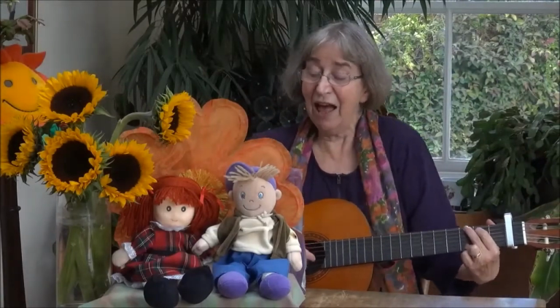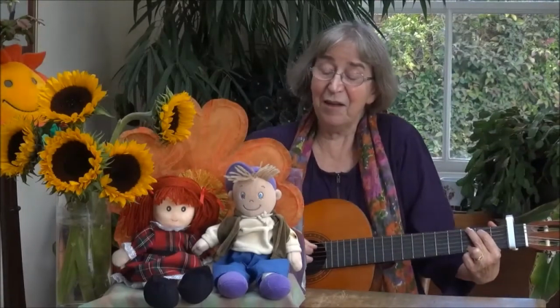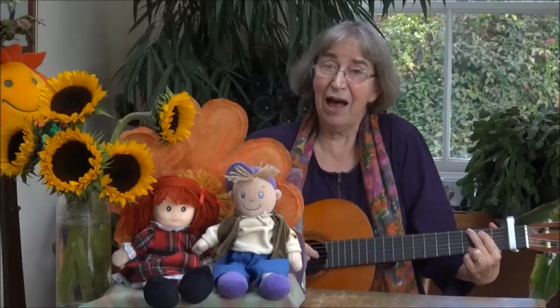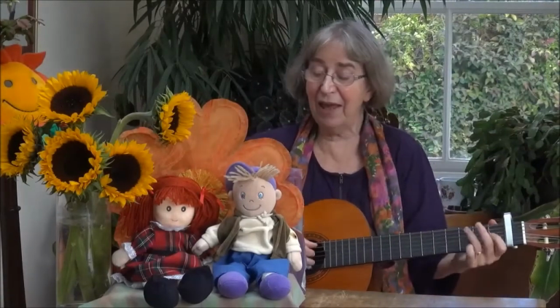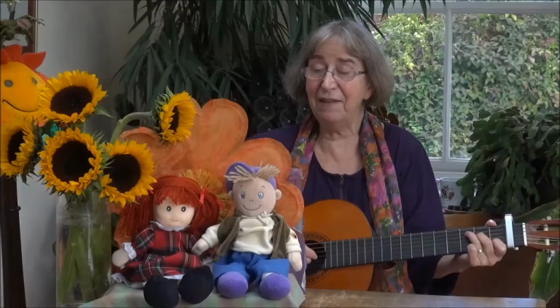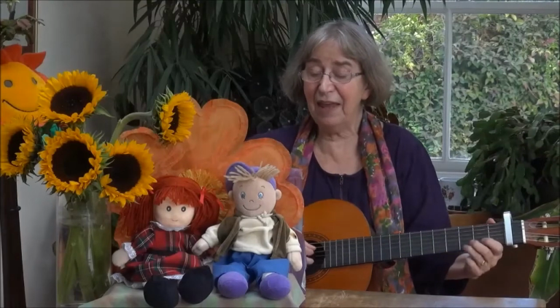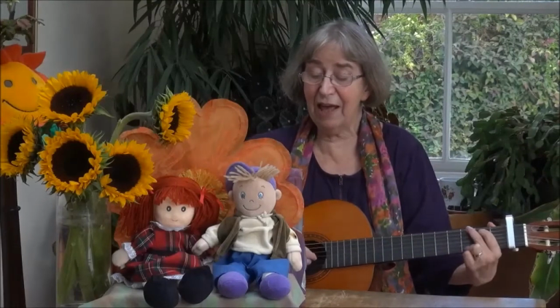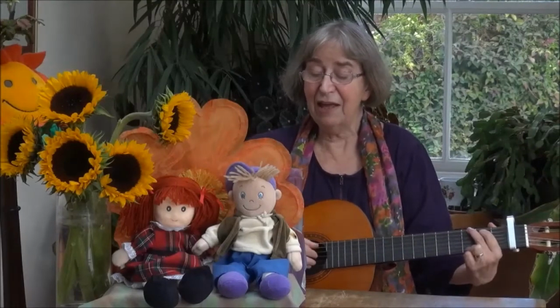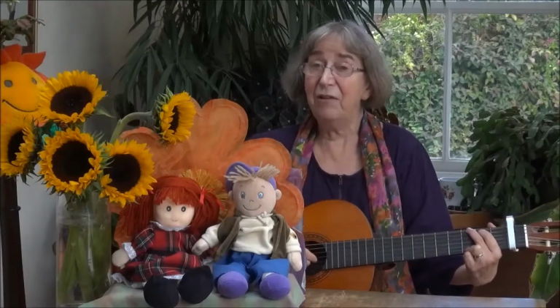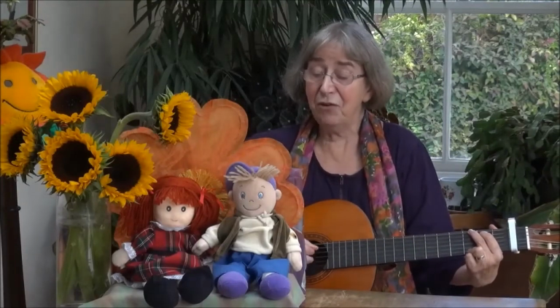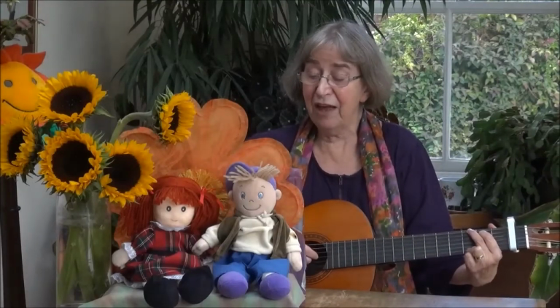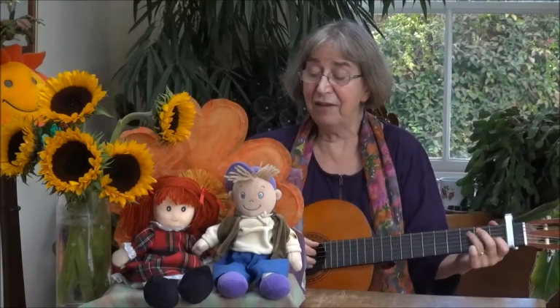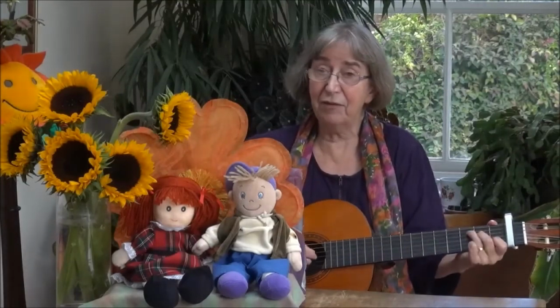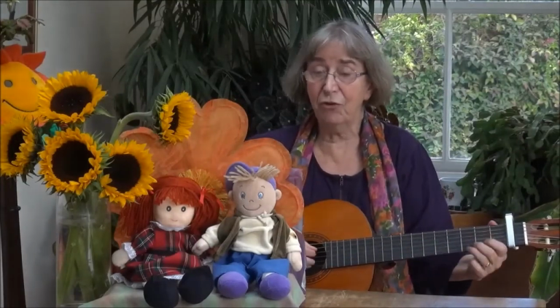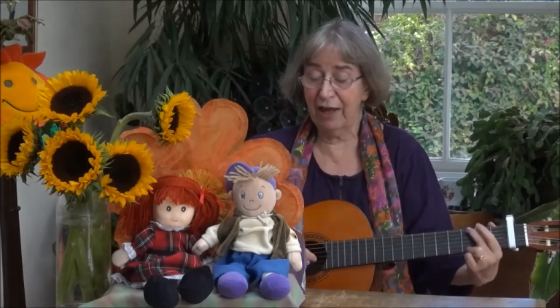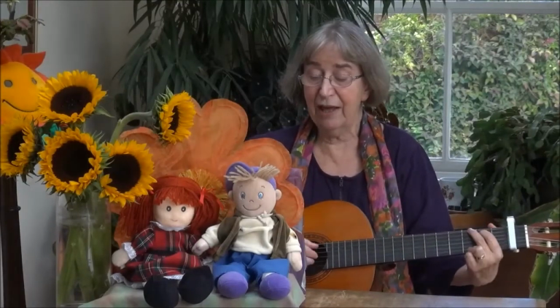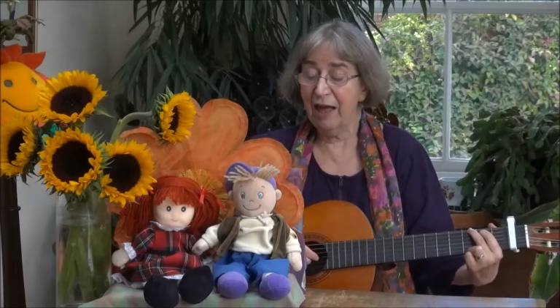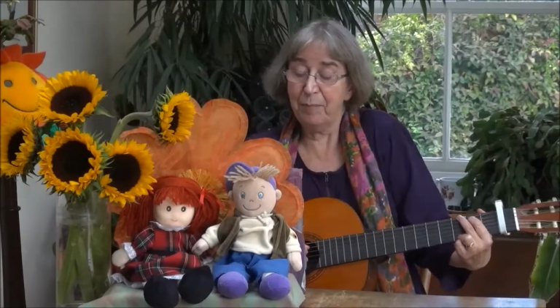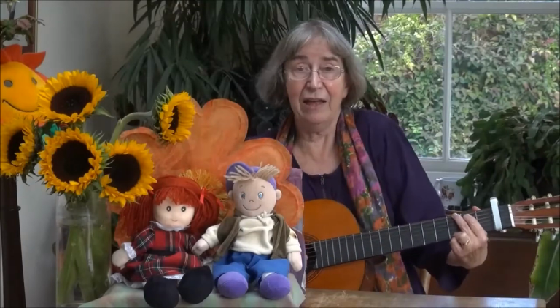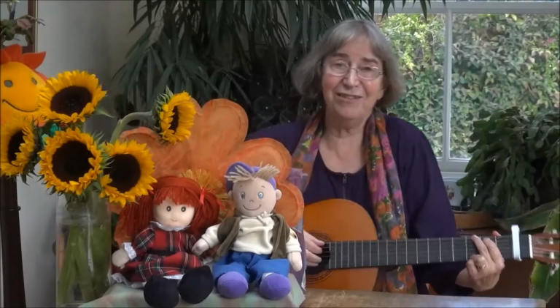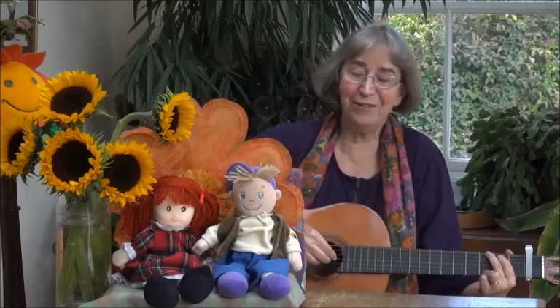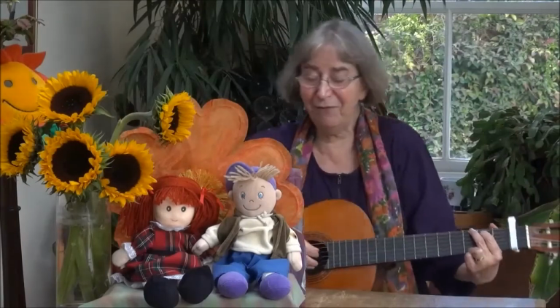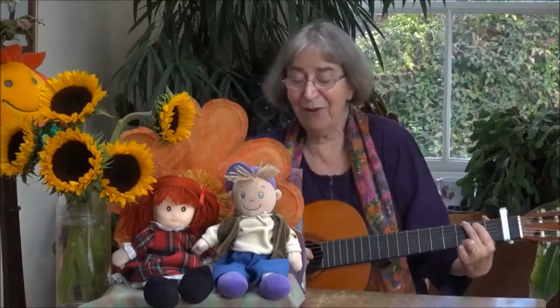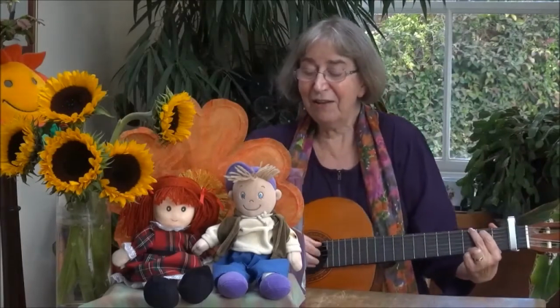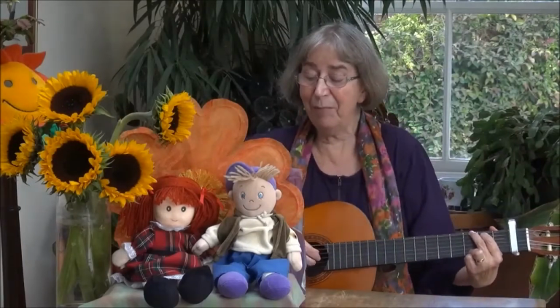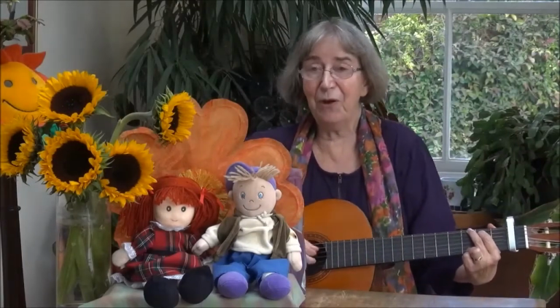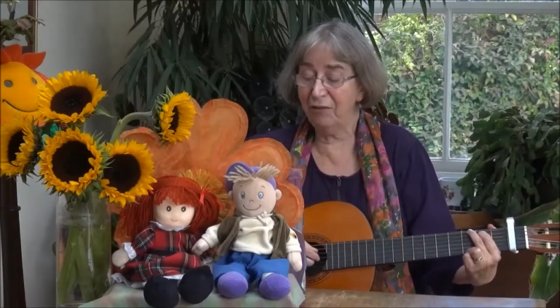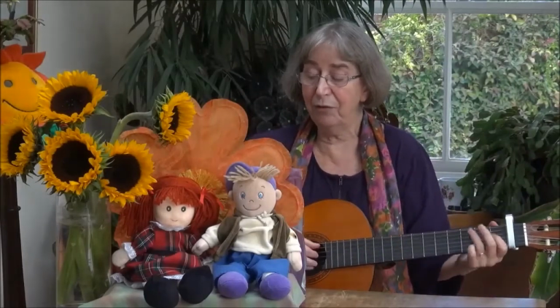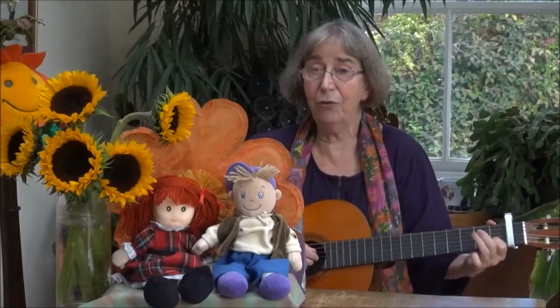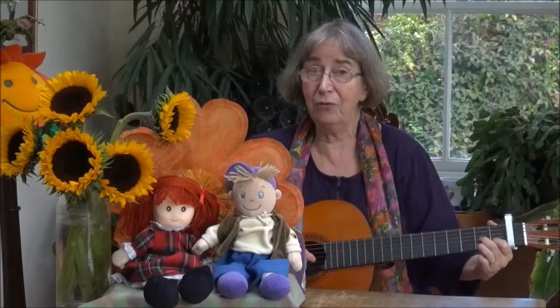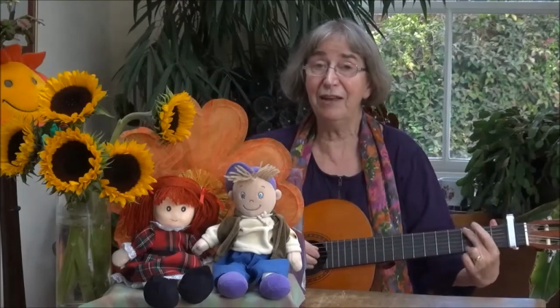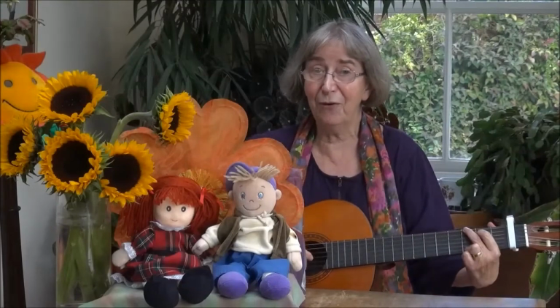Hands up high, way in the air, down at your sides and touch your hair. Hands up high, just as before. Now clap your hands, one, two, three, four.